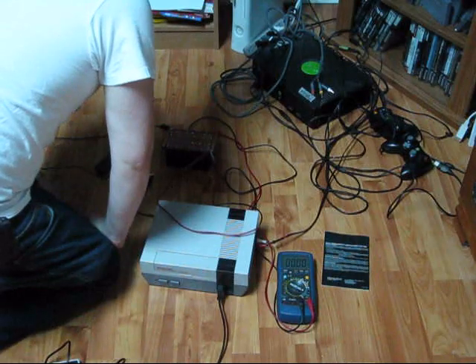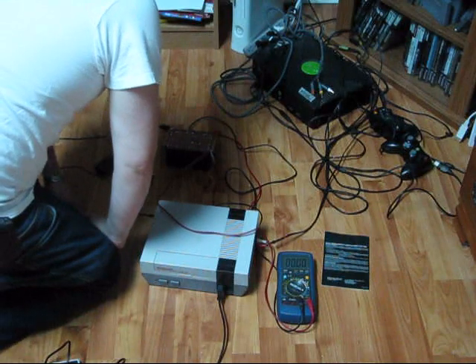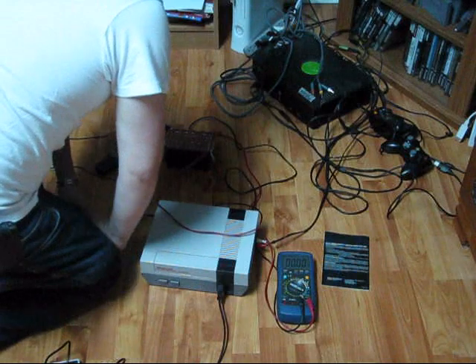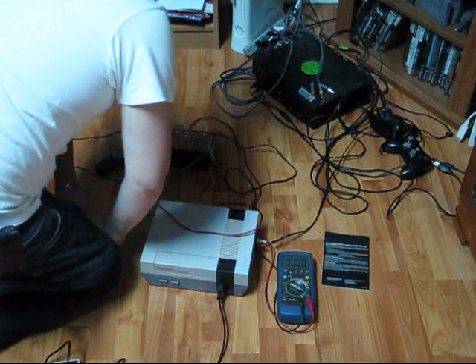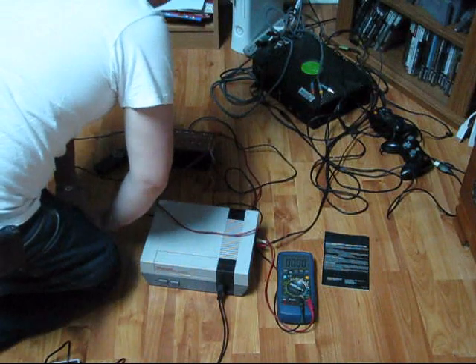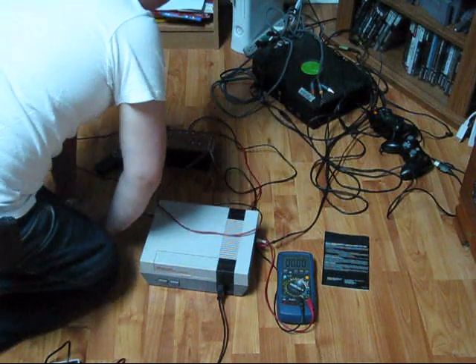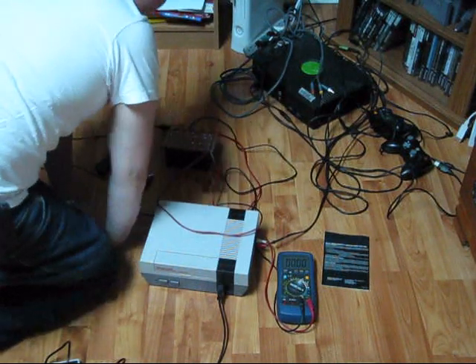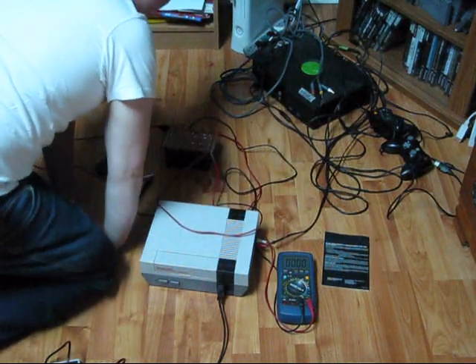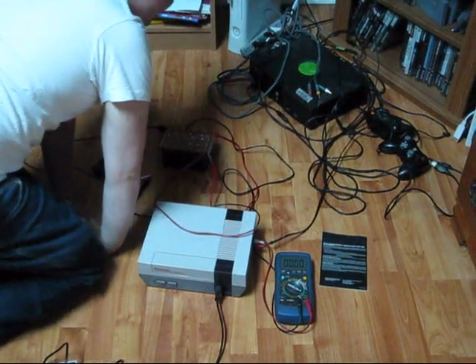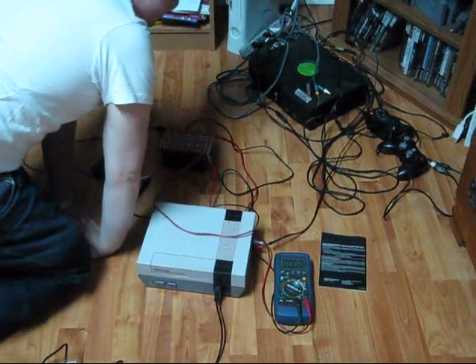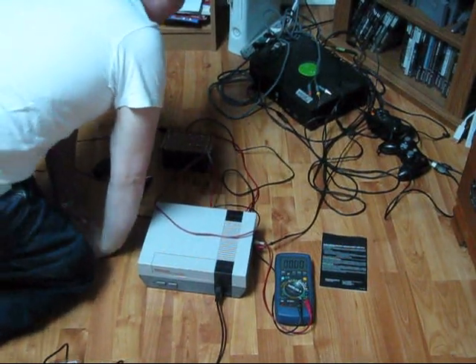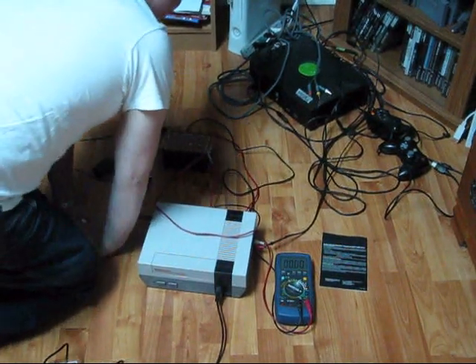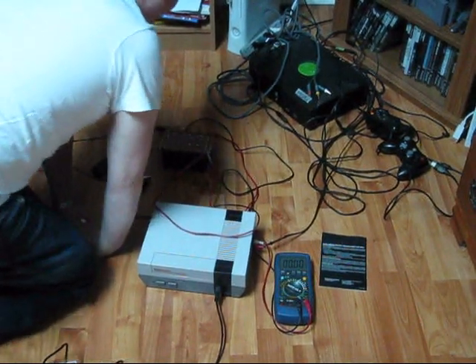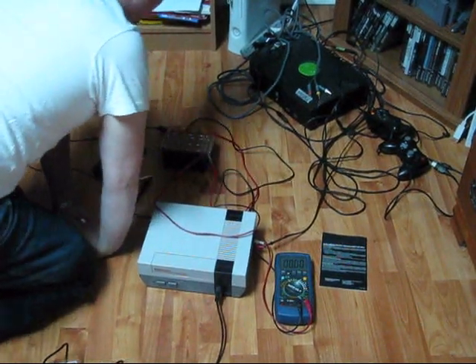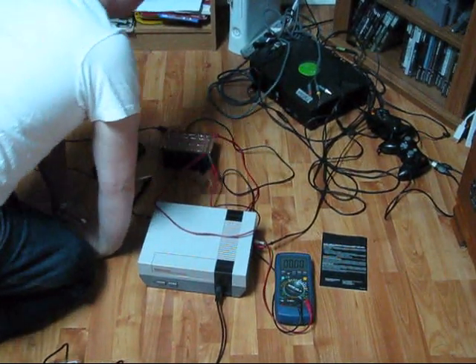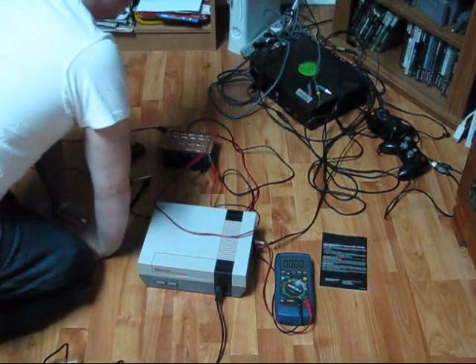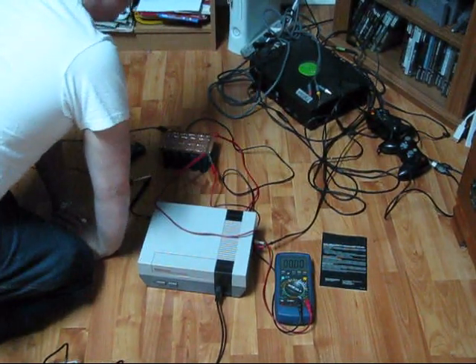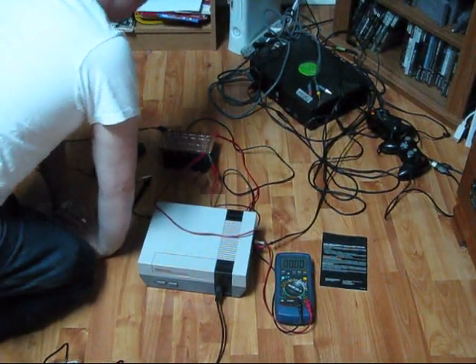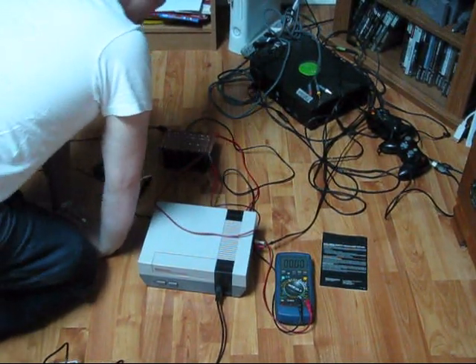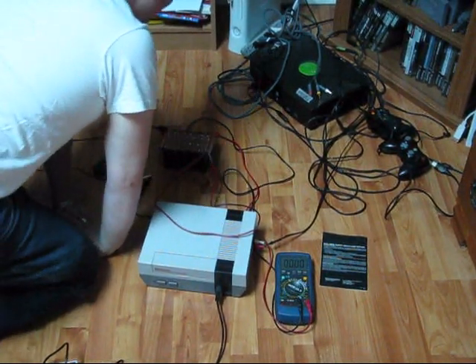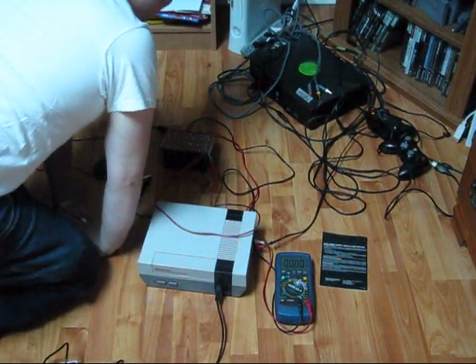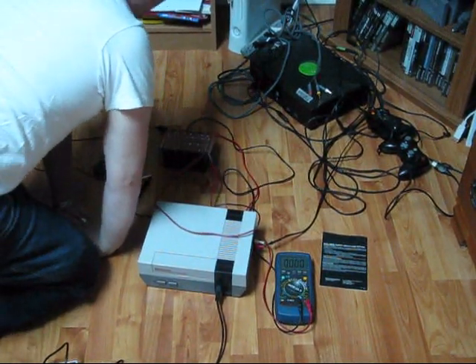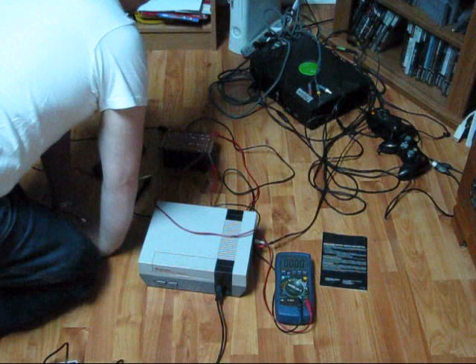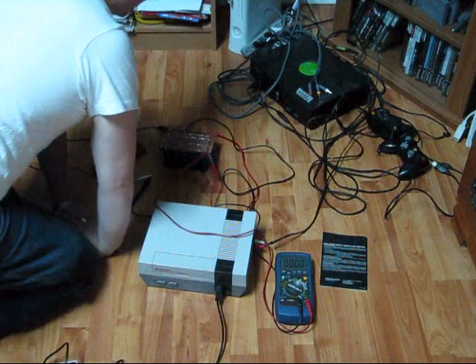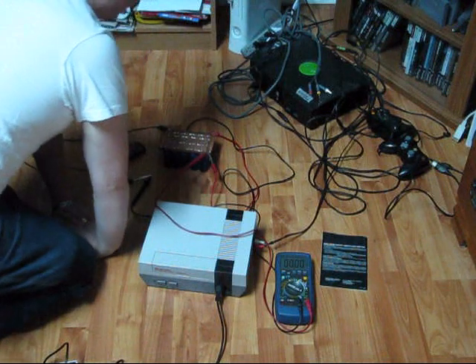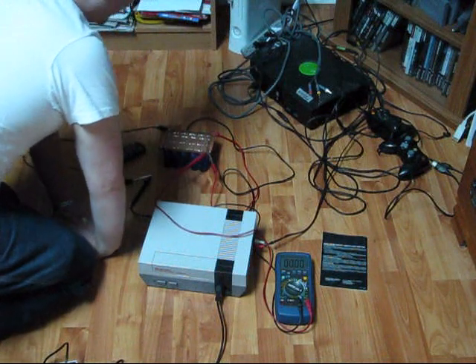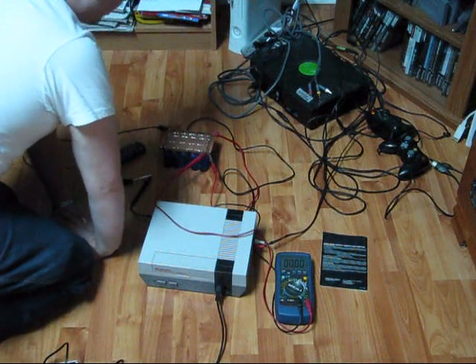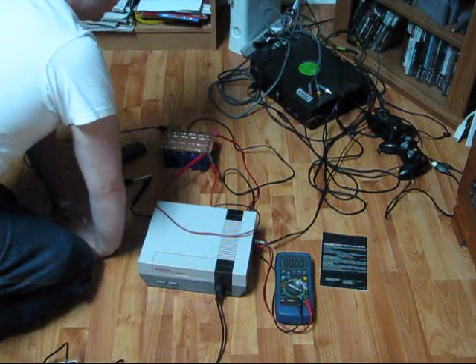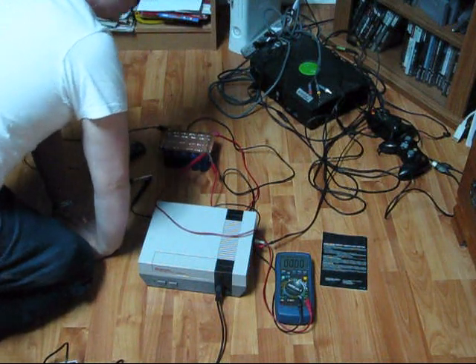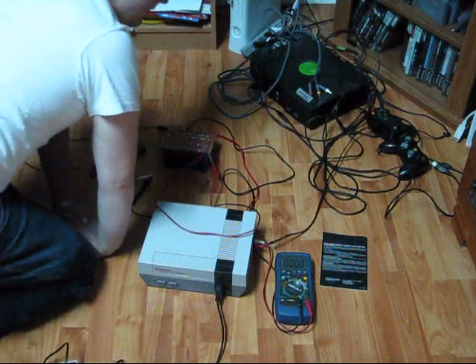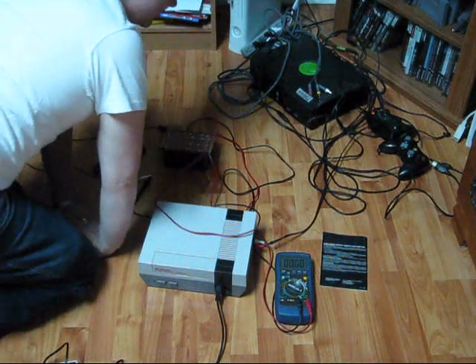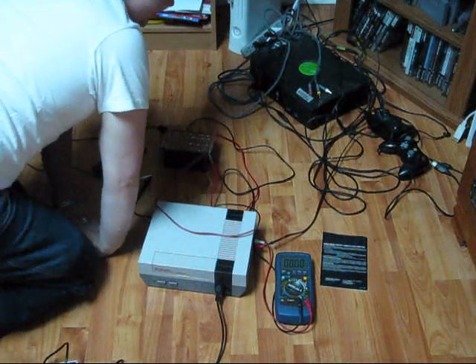Hi everybody, Patrick here from www.ElectronicLessons.com and www.EngineeringShock.com, talking about our new supercapacitors today.